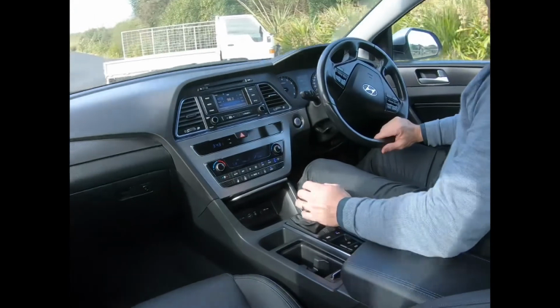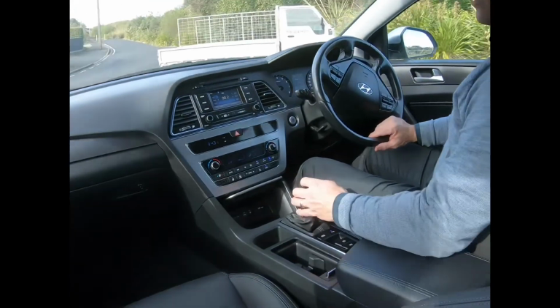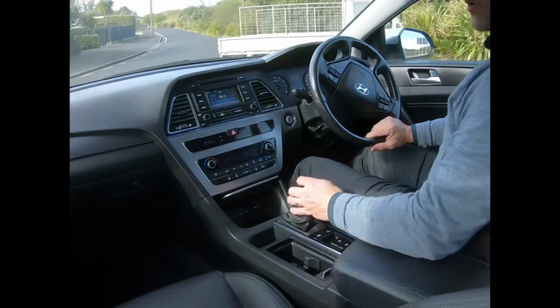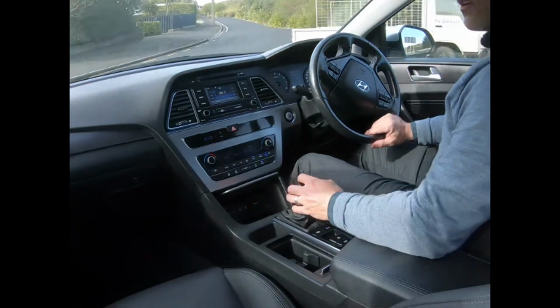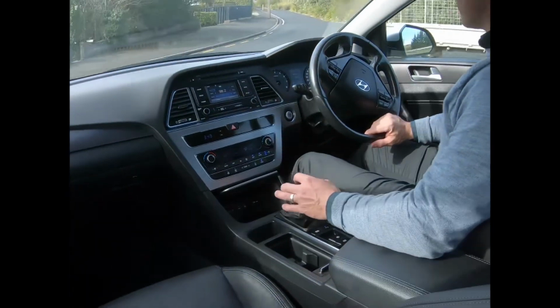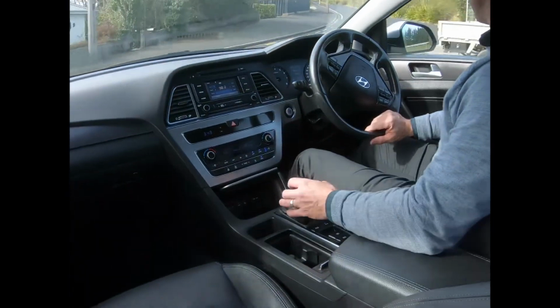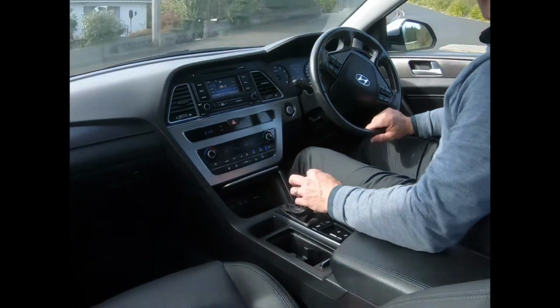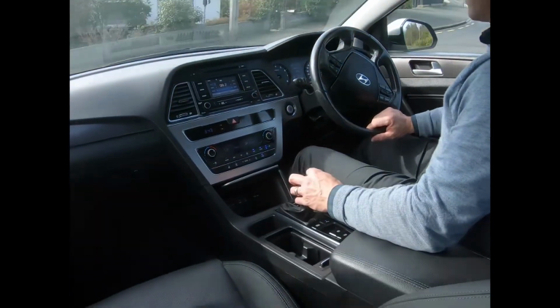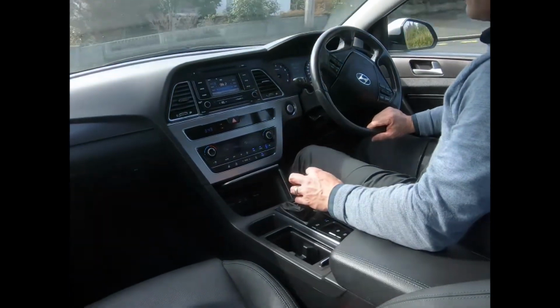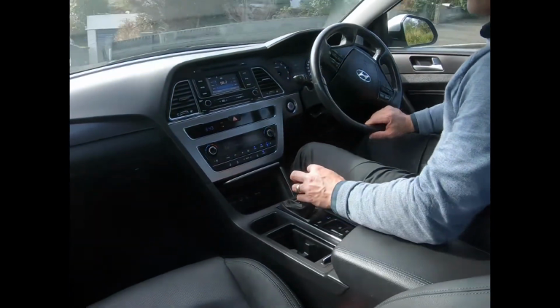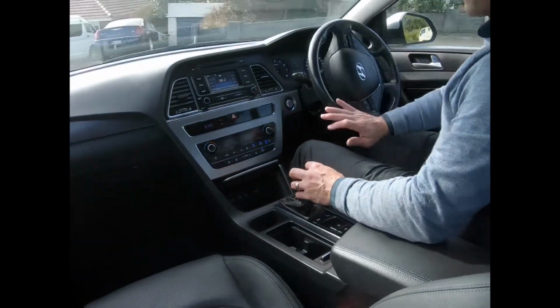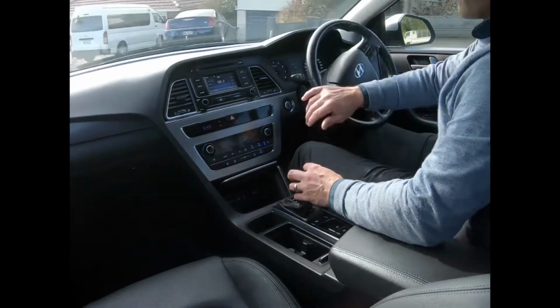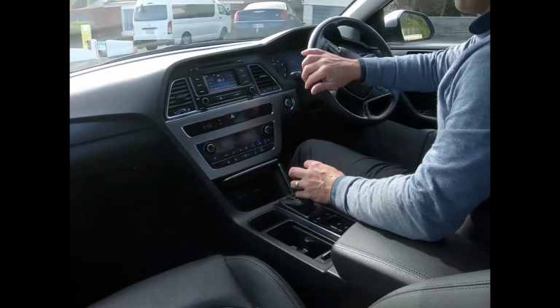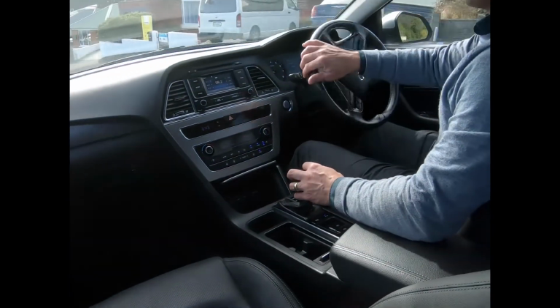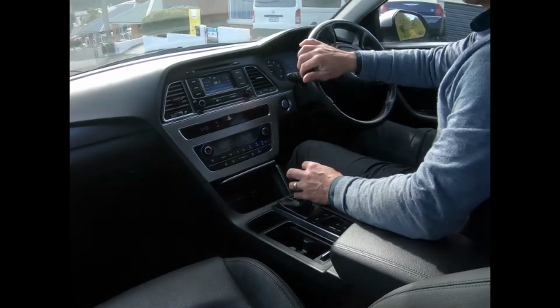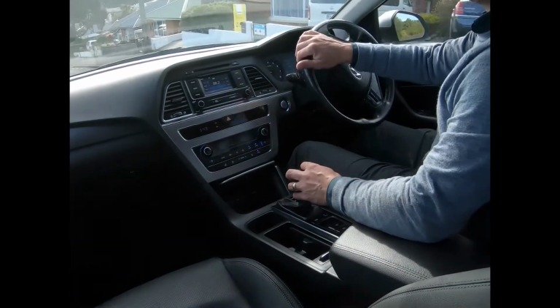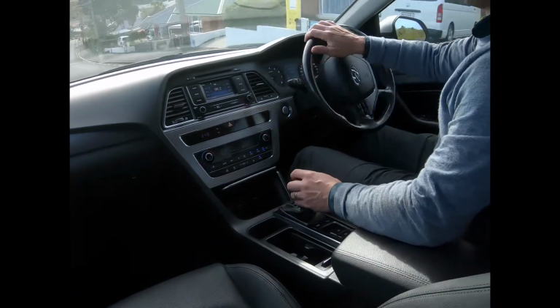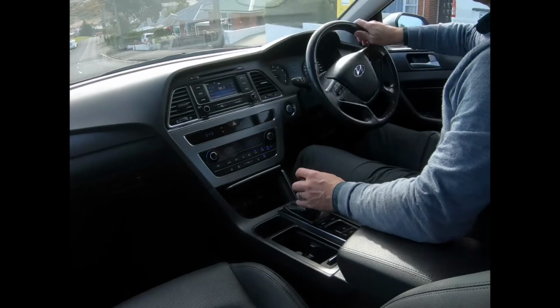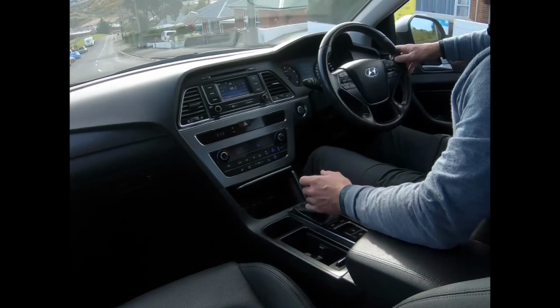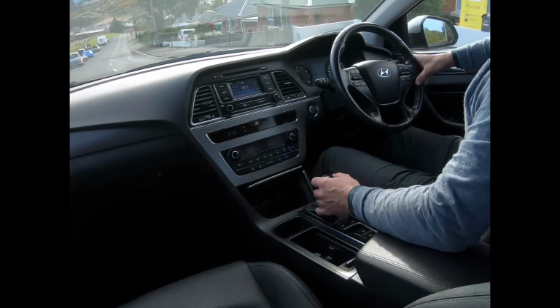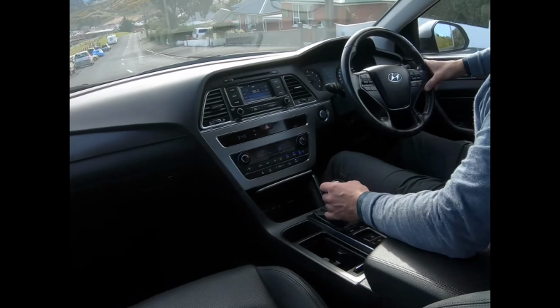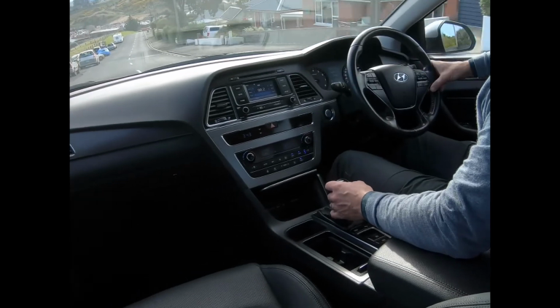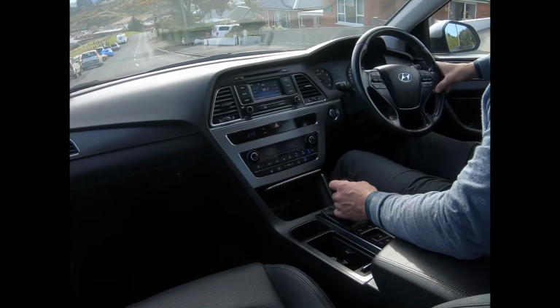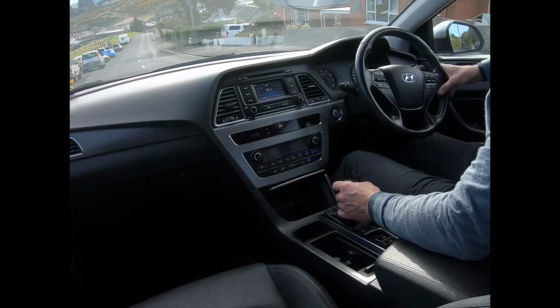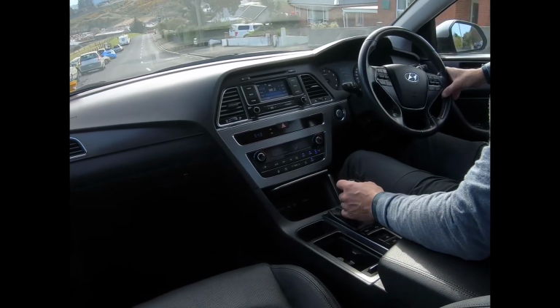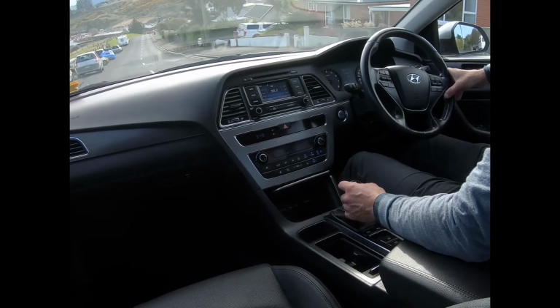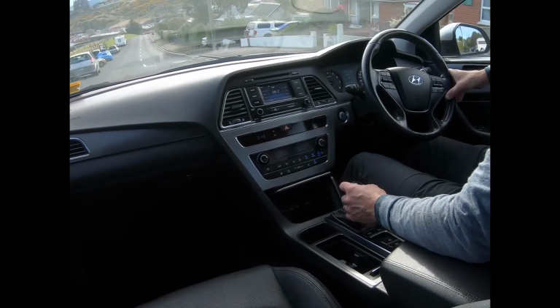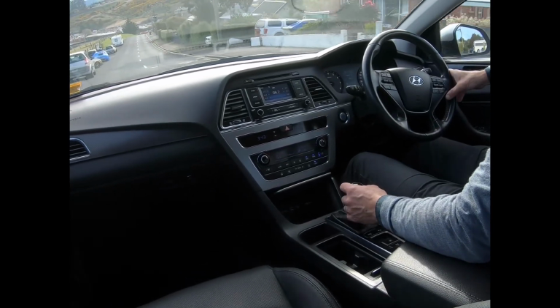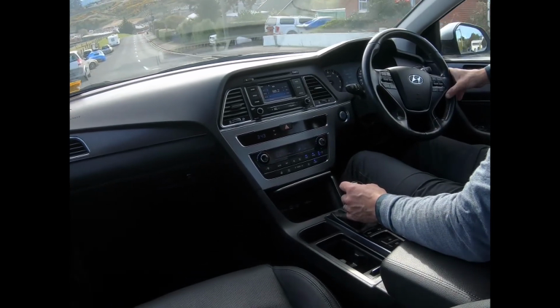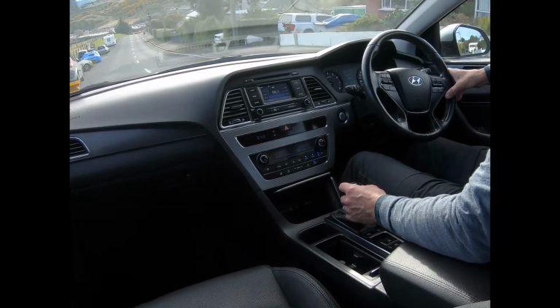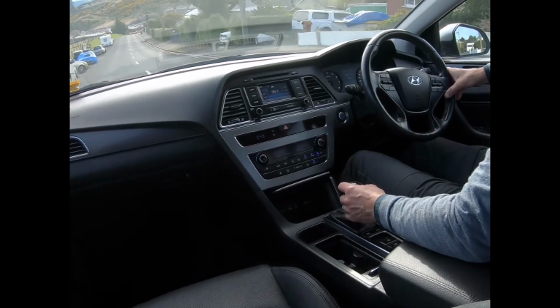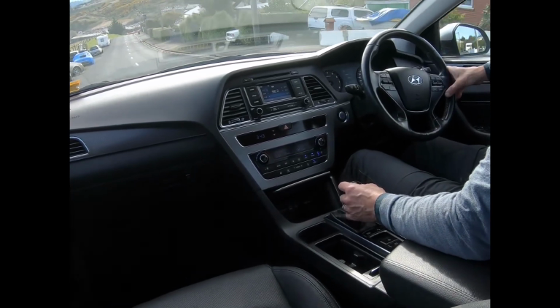So book a test drive, submit an online finance application, or a trade-in request, and we'll come back to you straight away.